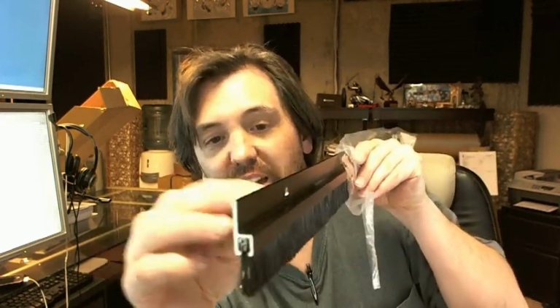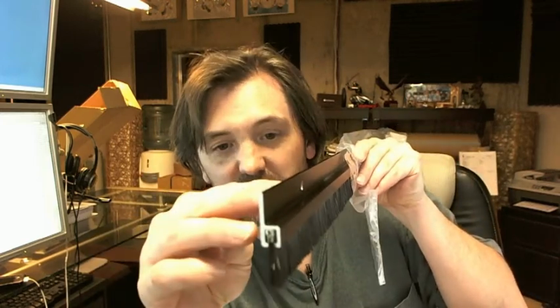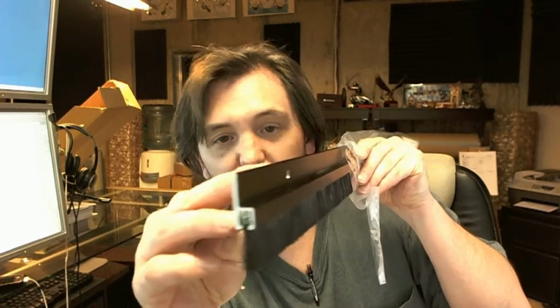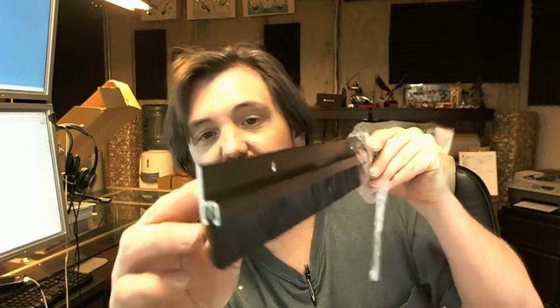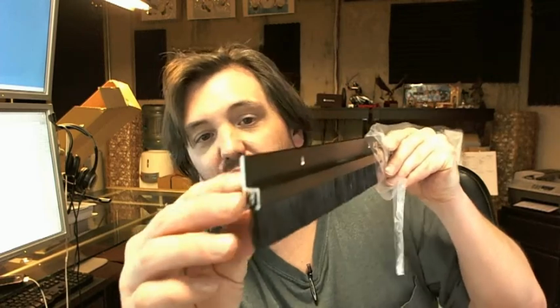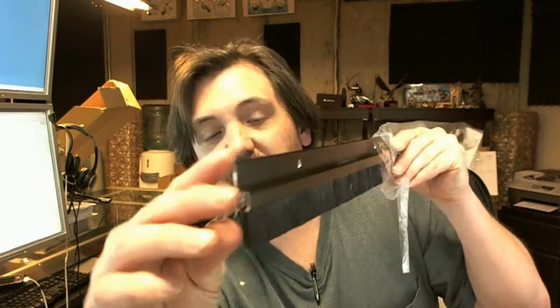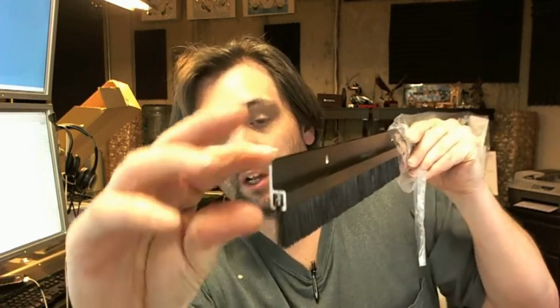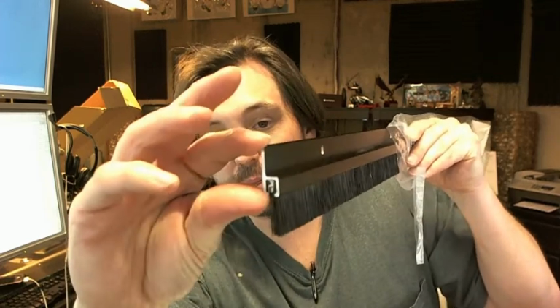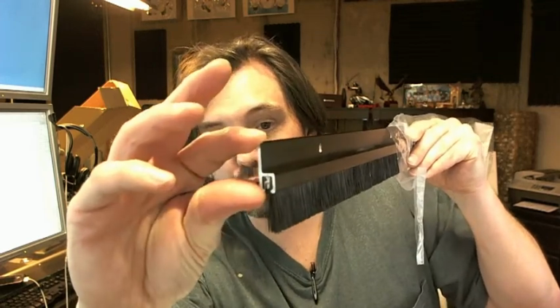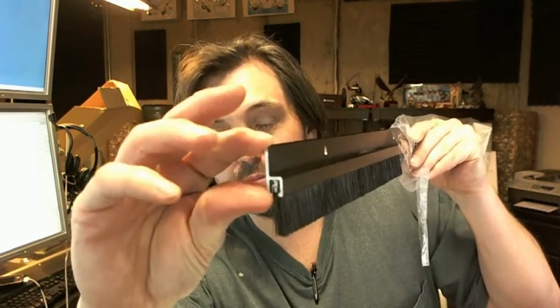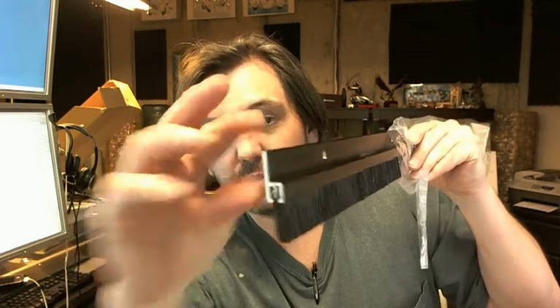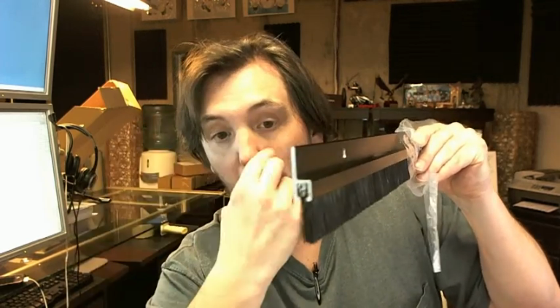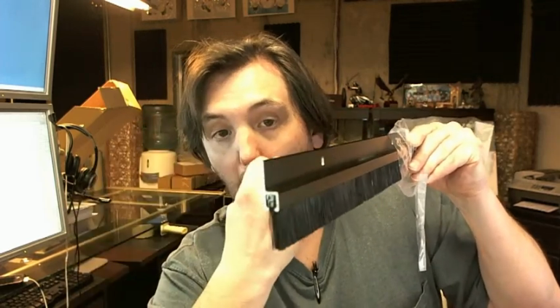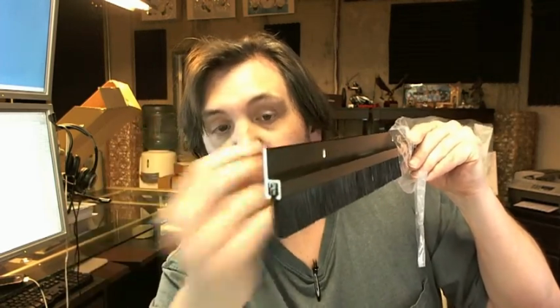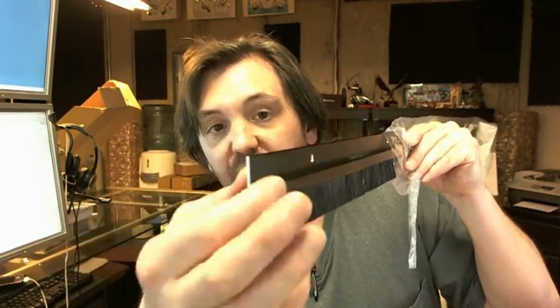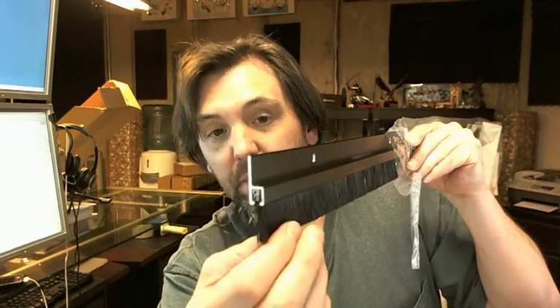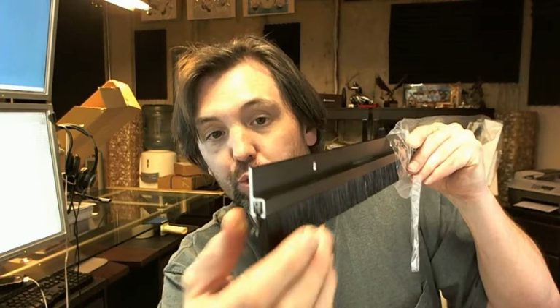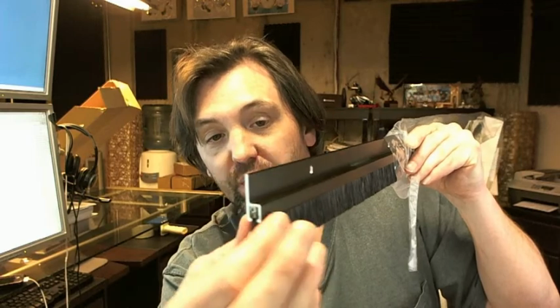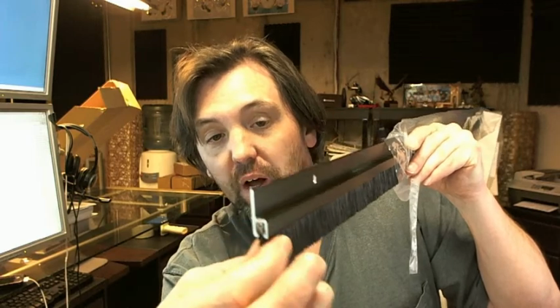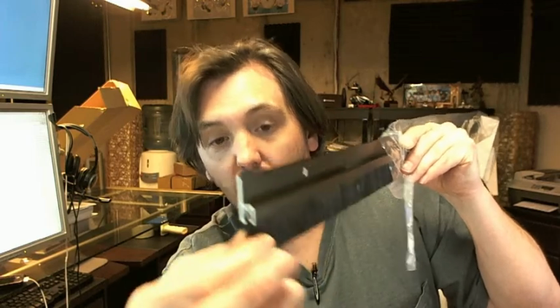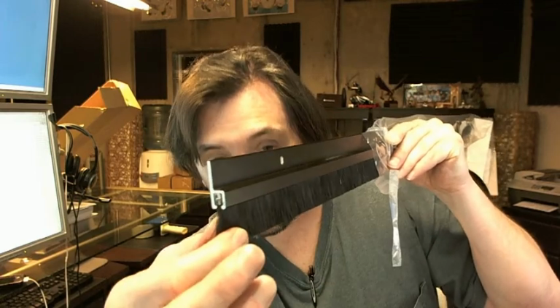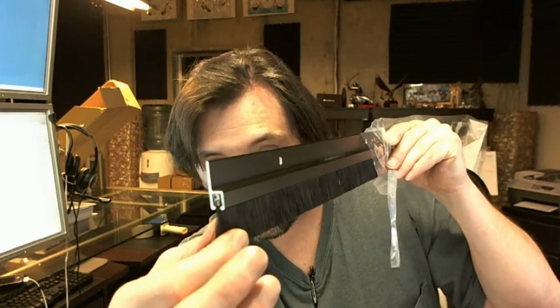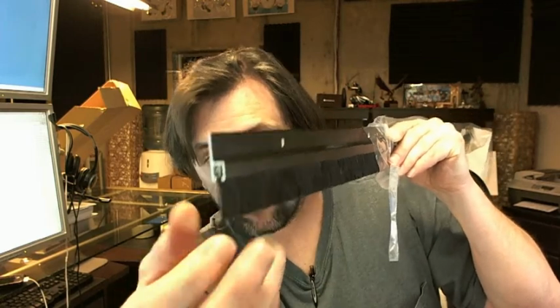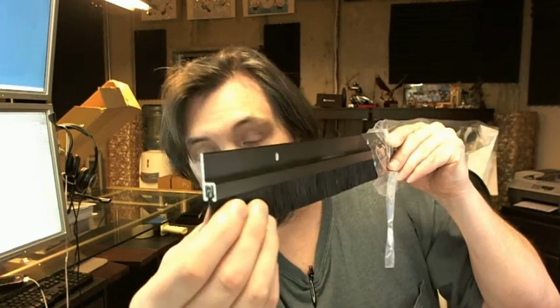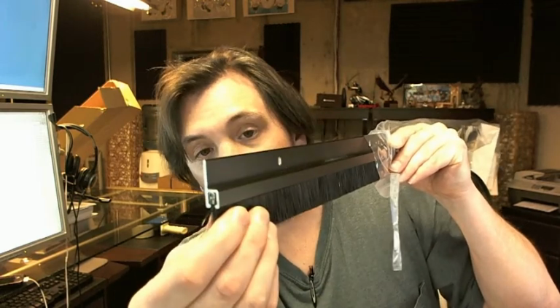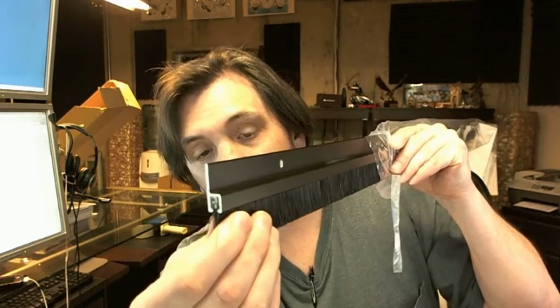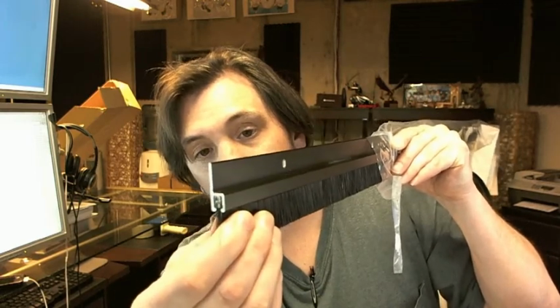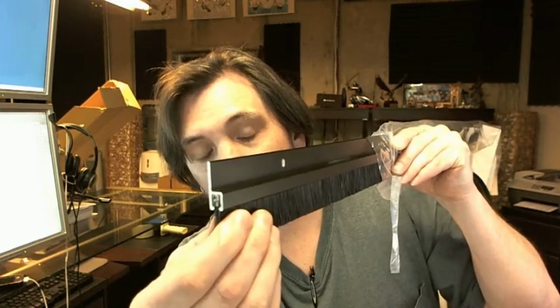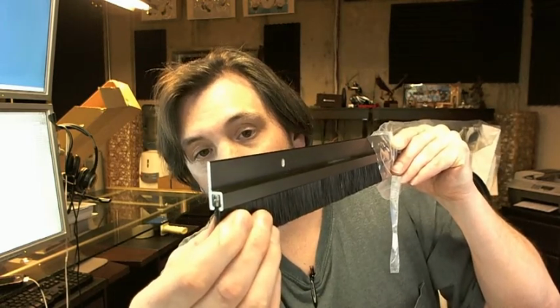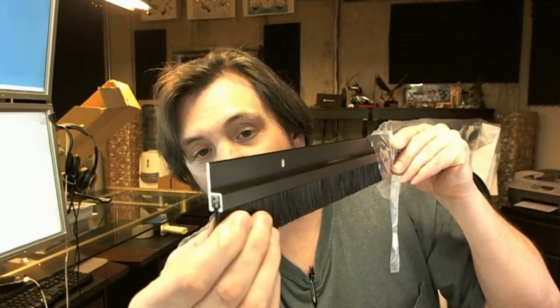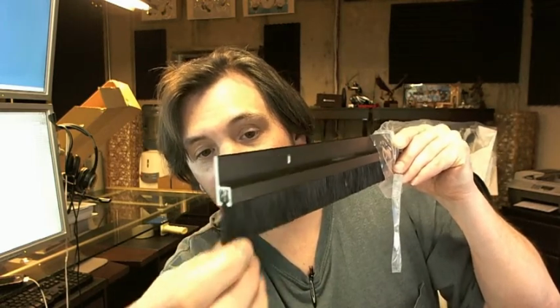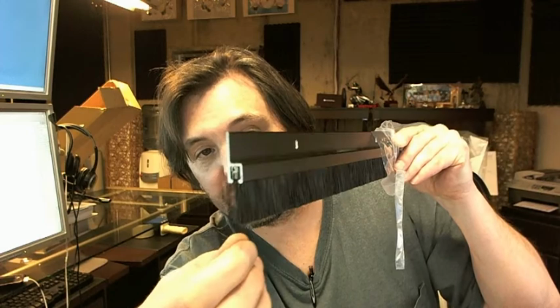The 967 is representative of the fact that it's an aluminum extrusion — a heavy aluminum extrusion with a long, very thick black nylon bristle.